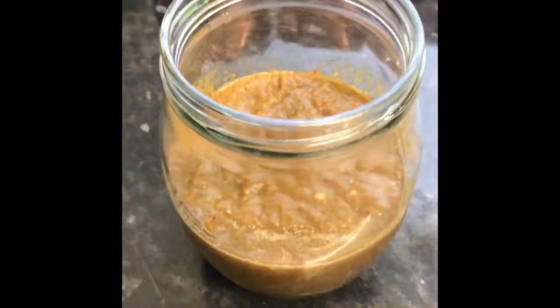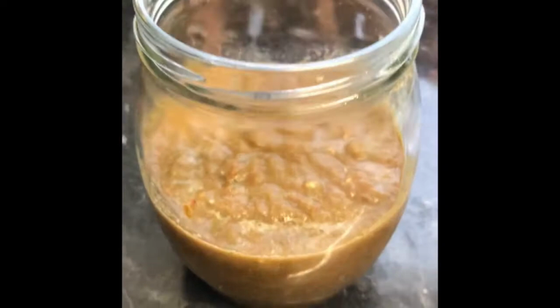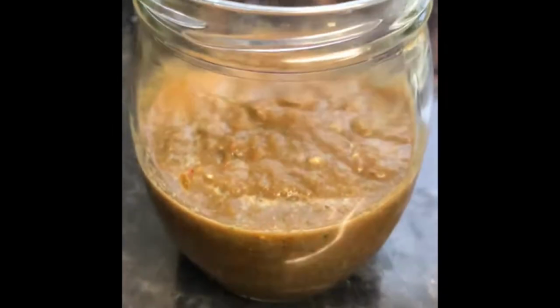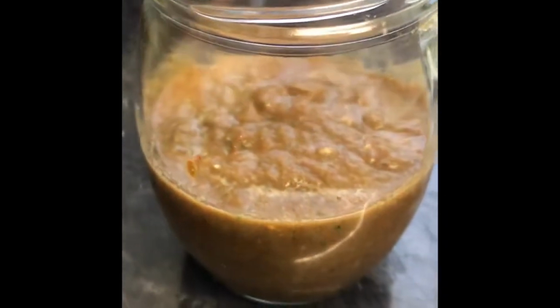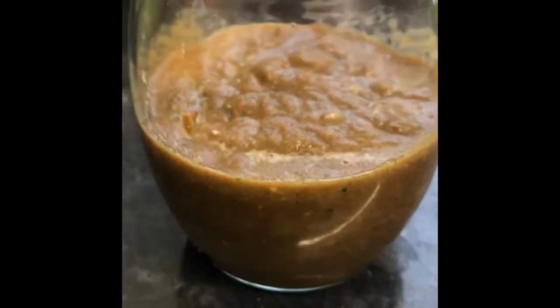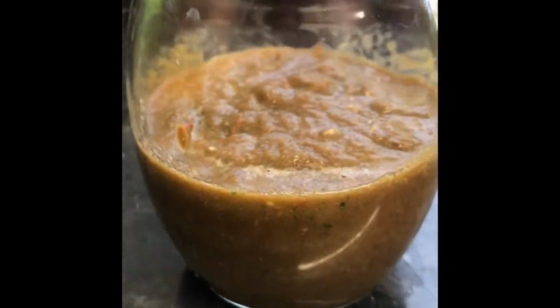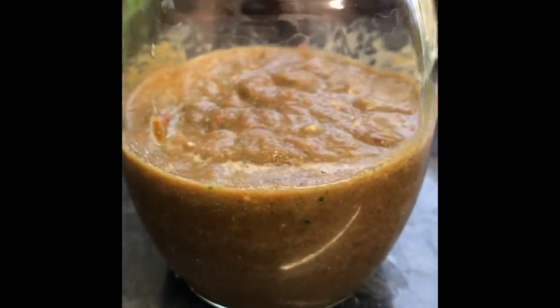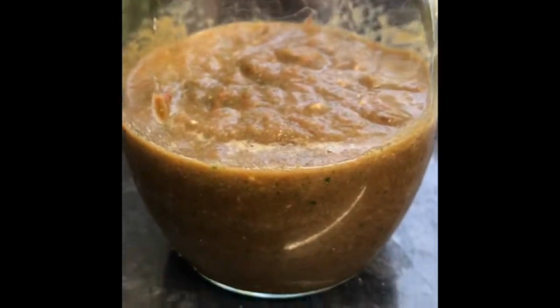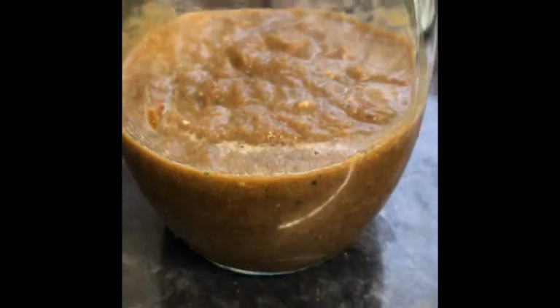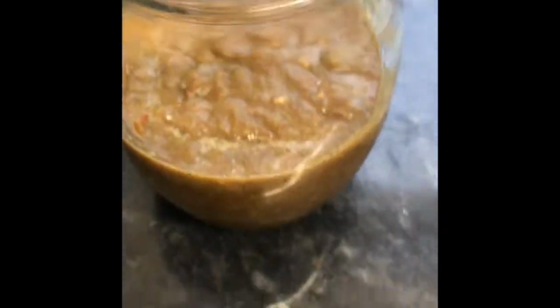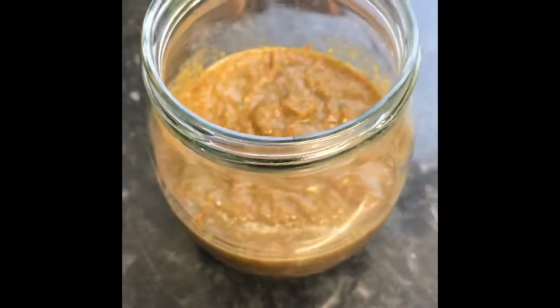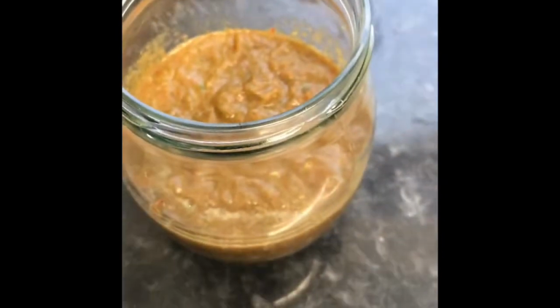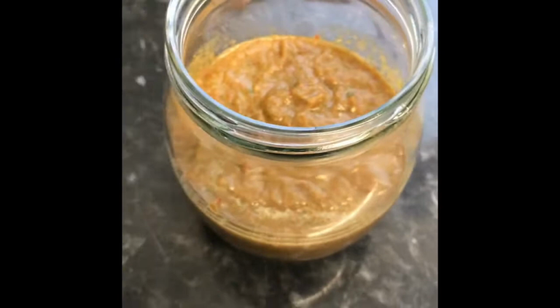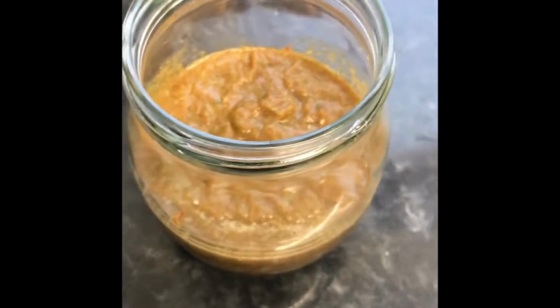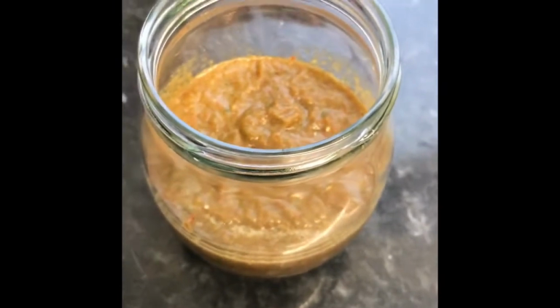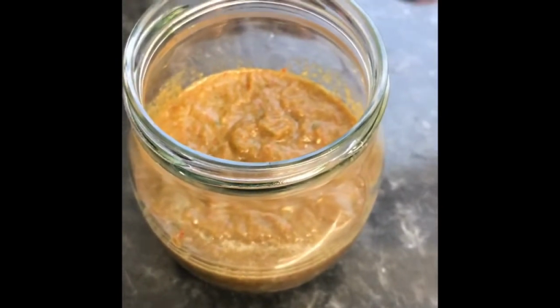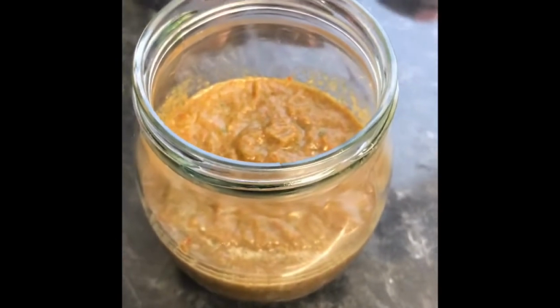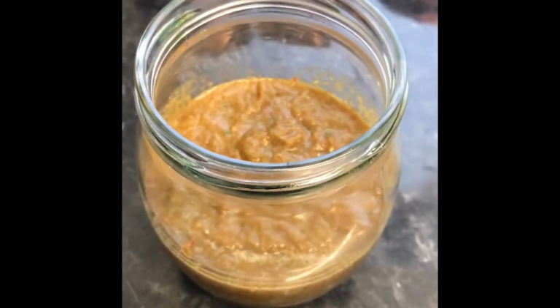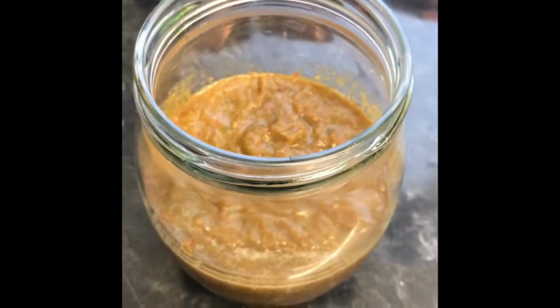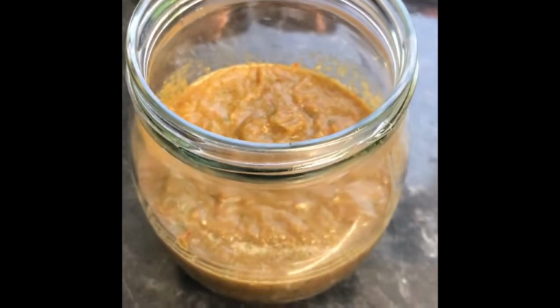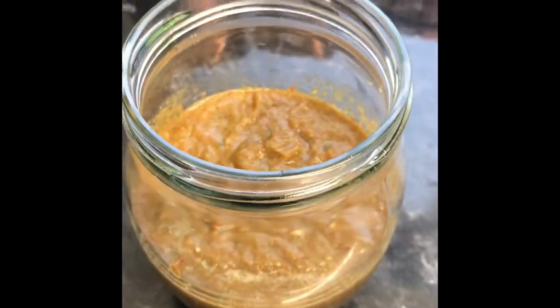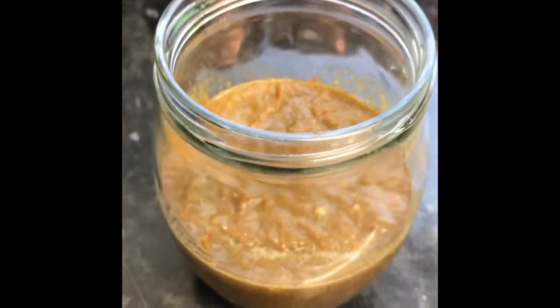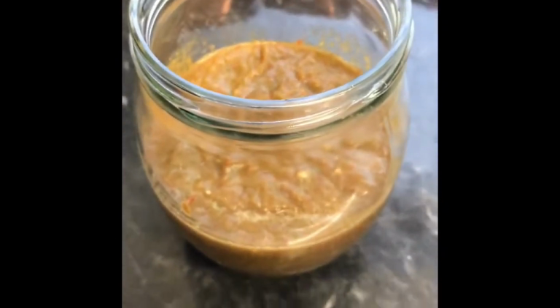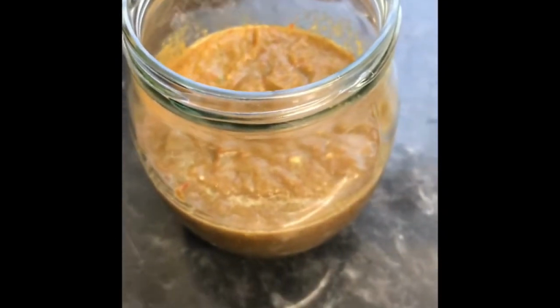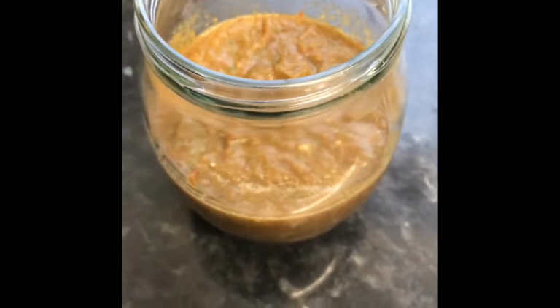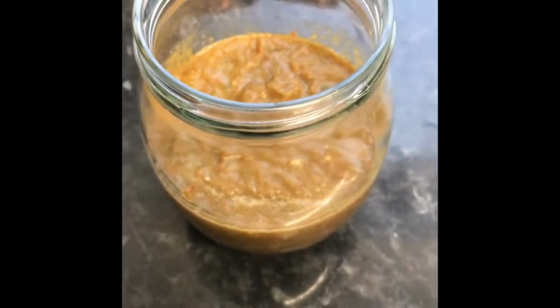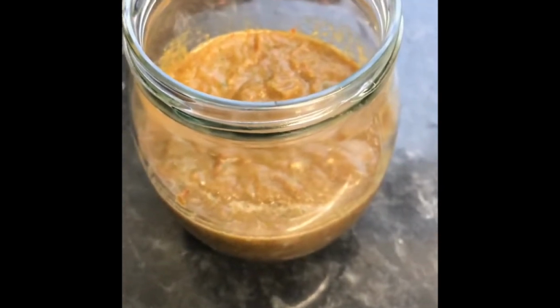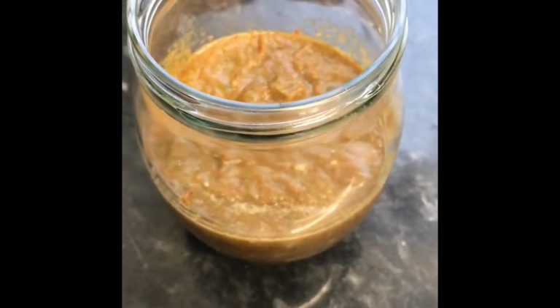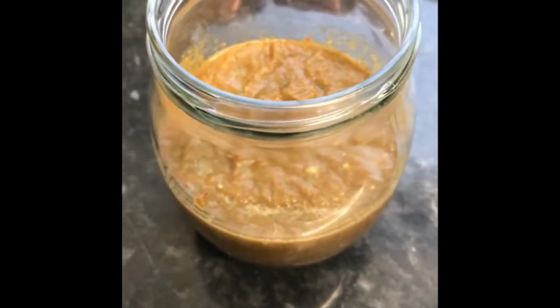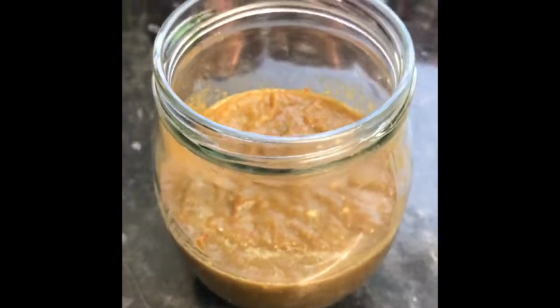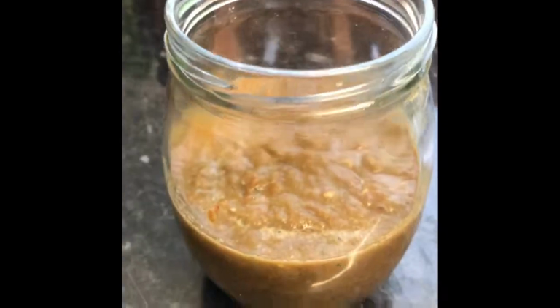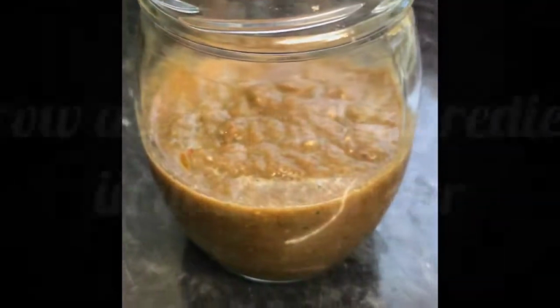I've transferred my chili sauce into a sterilized glass jar and I'll keep that in the fridge also. You can freeze portions if you want, but I literally use chili sauce every single day of my life, so this won't last very long.